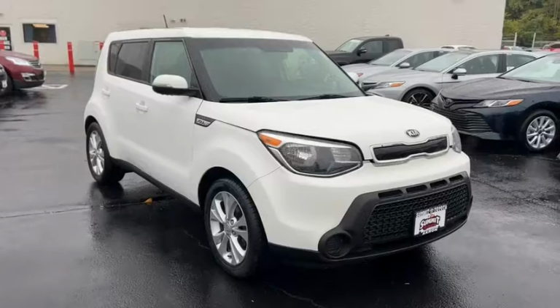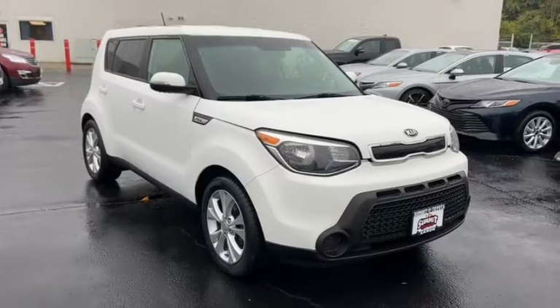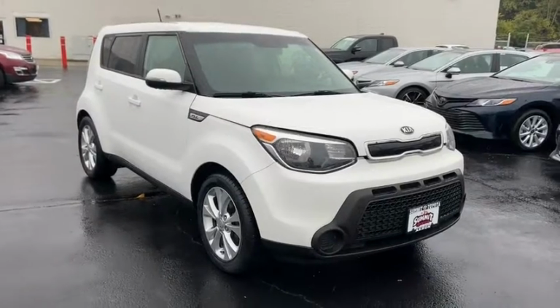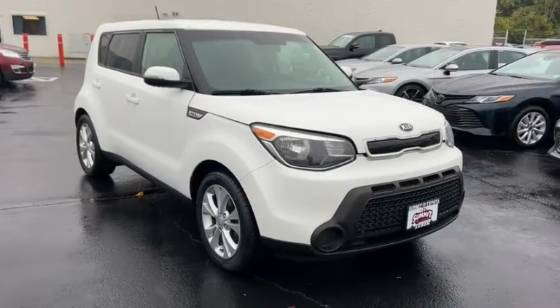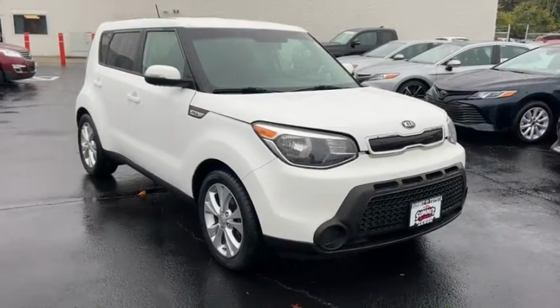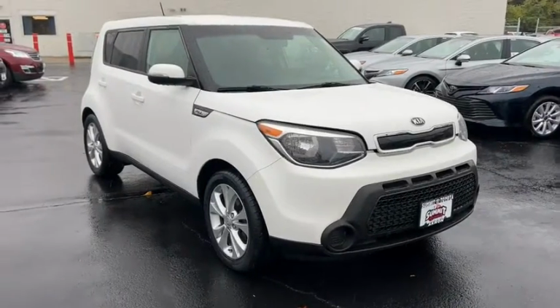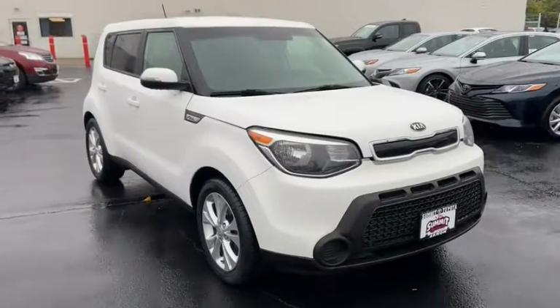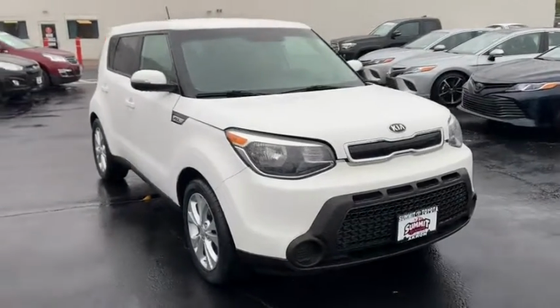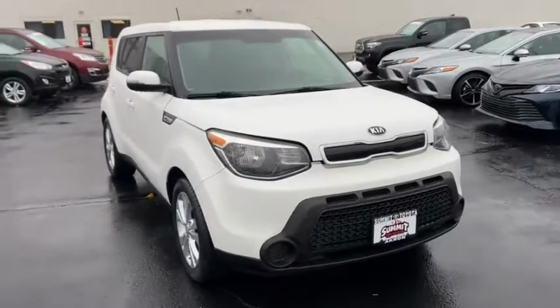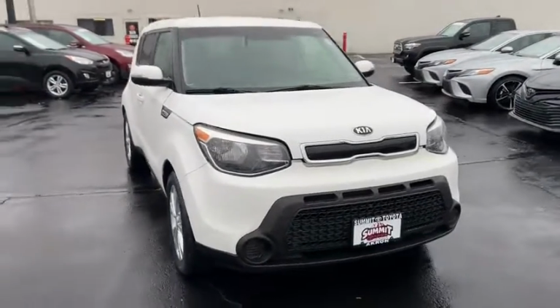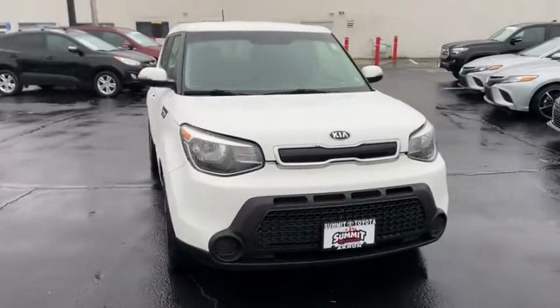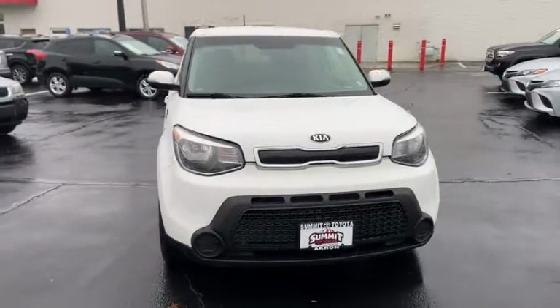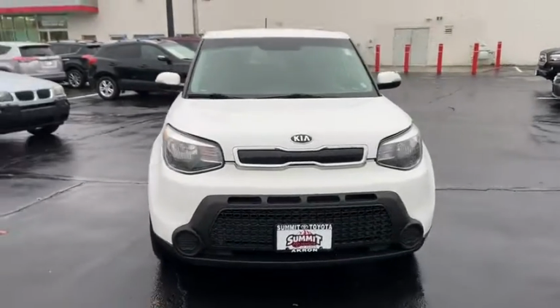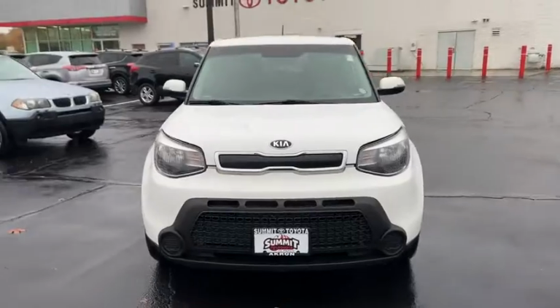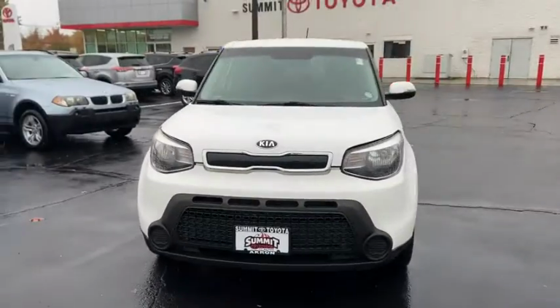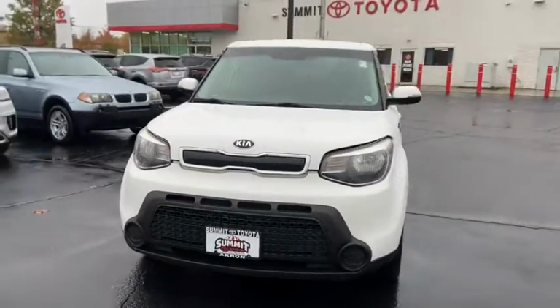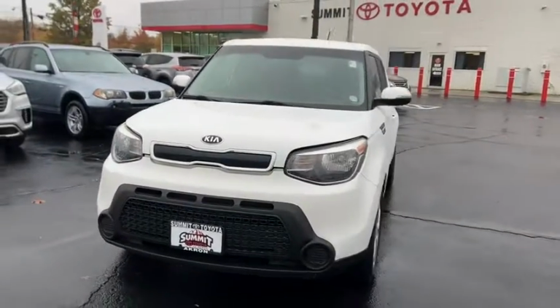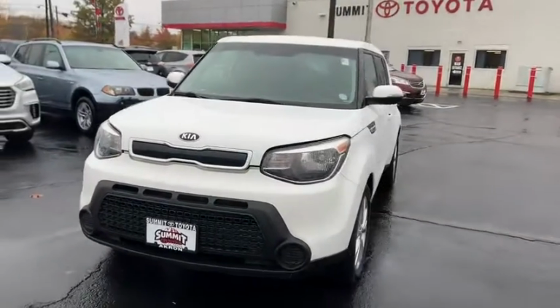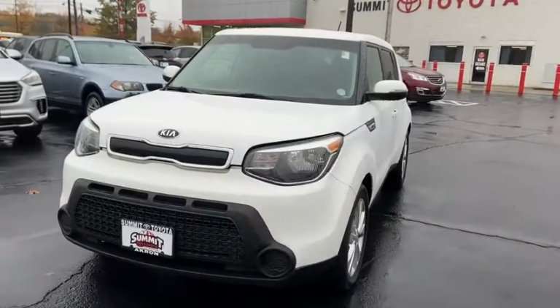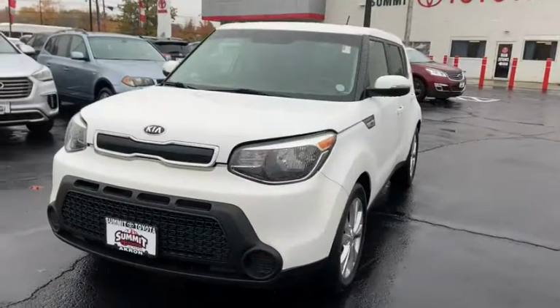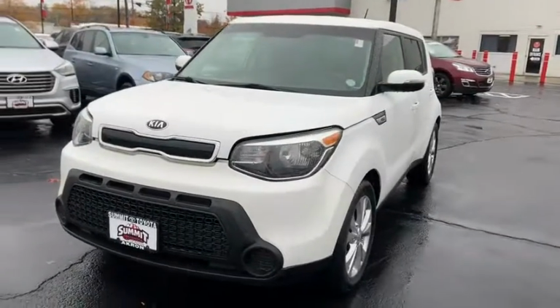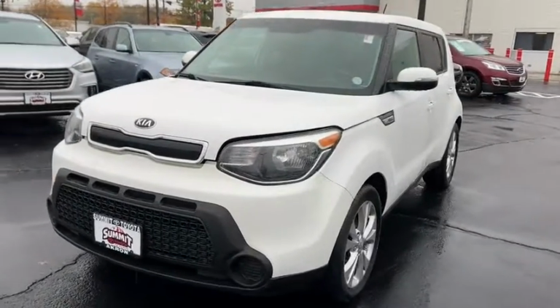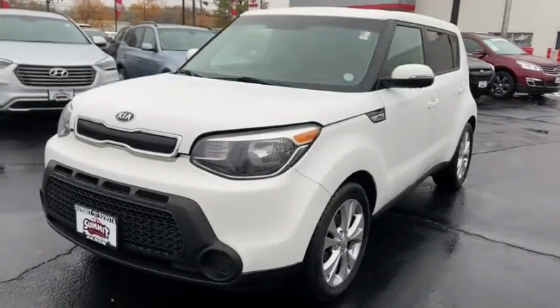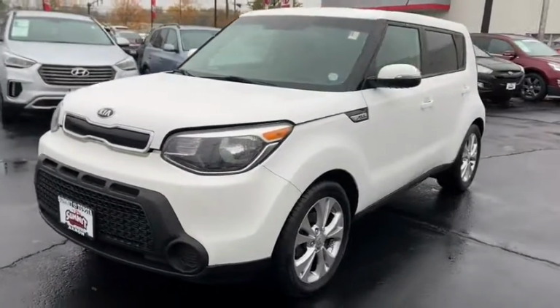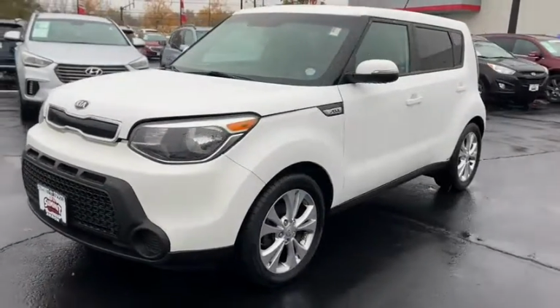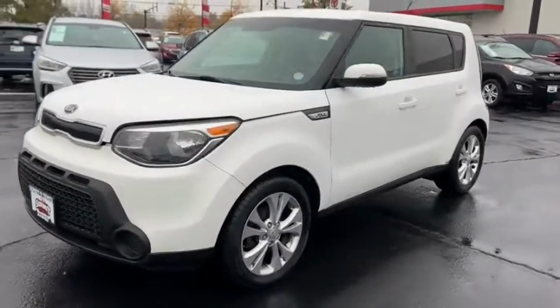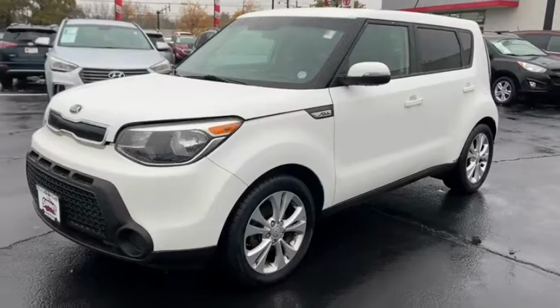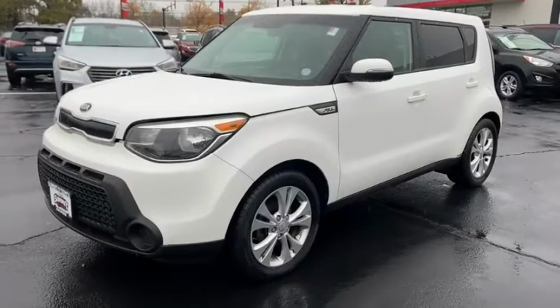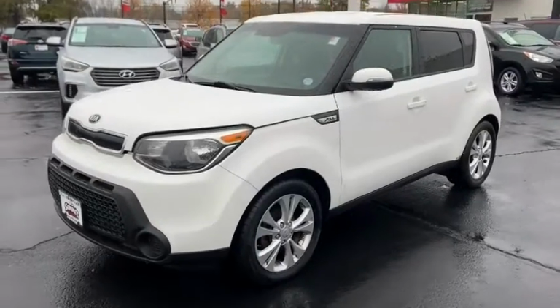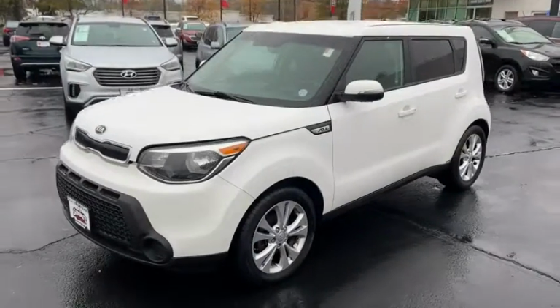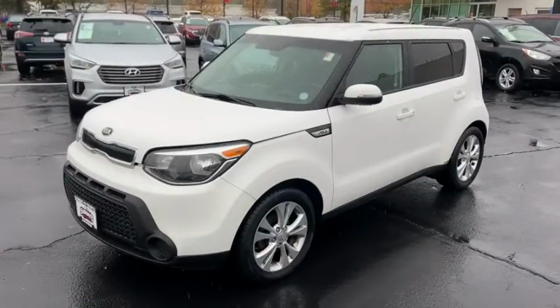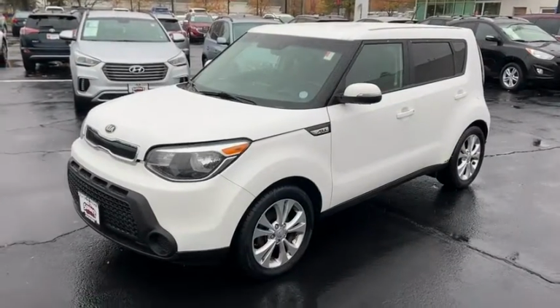Take a ride in the 2014 Kia Soul. The Soul is quick and ready with its innovative, catchy style, a sharp, roomy, and well-fitted cabin, and a comprehensive list of safety and fun features.